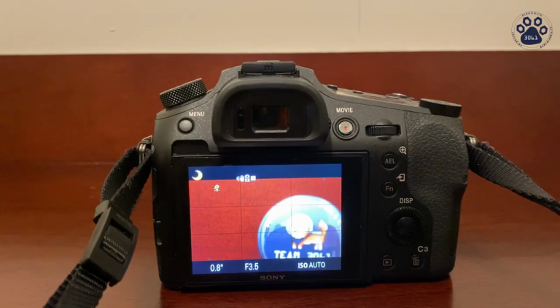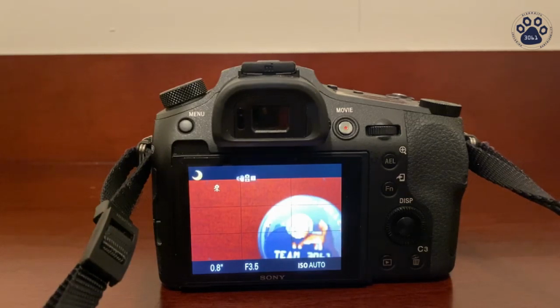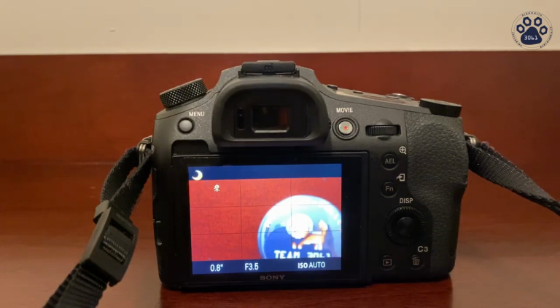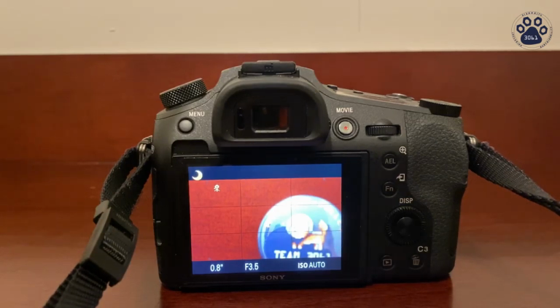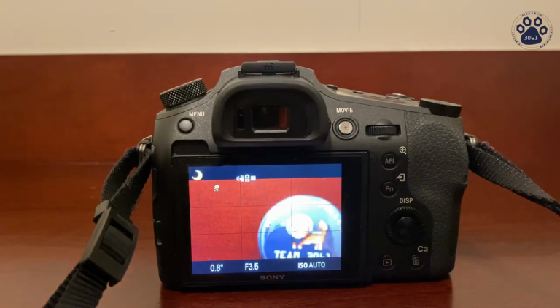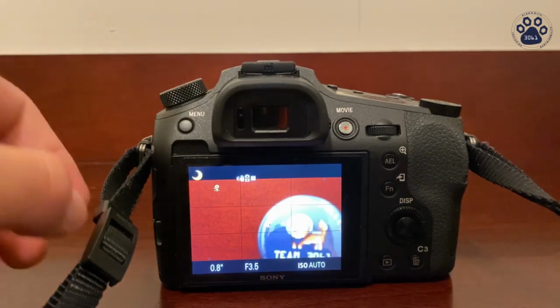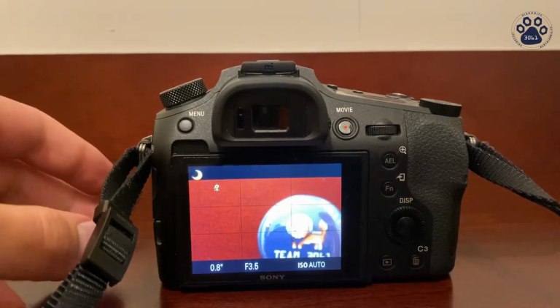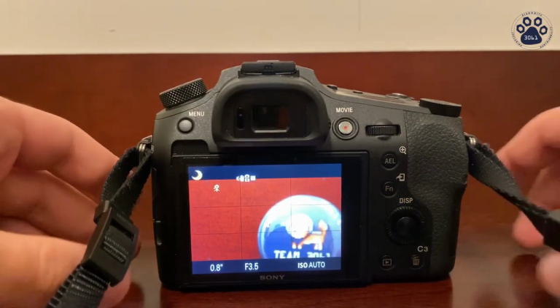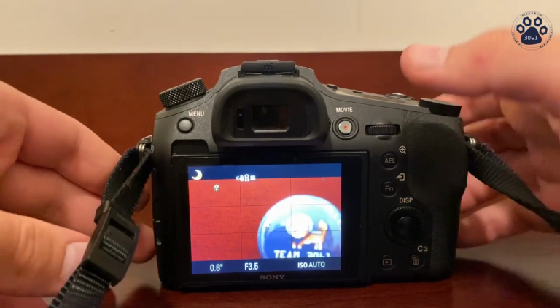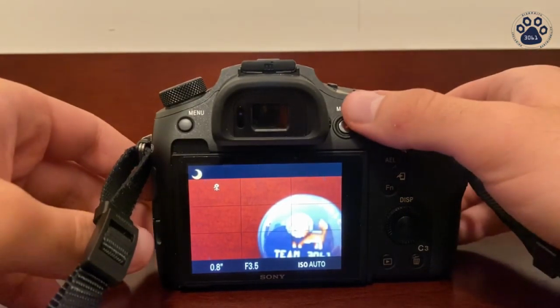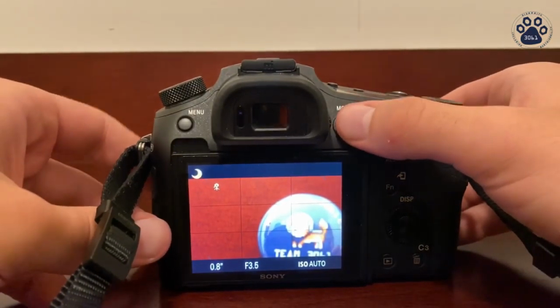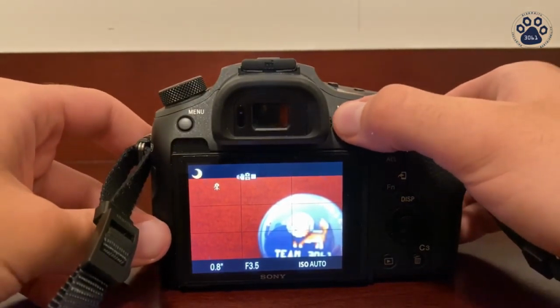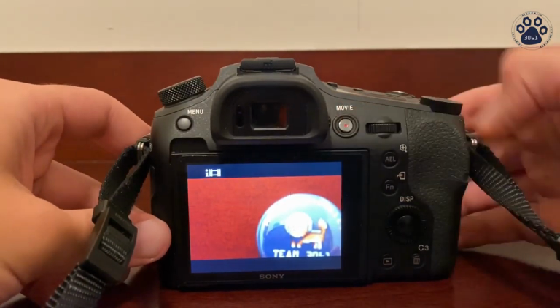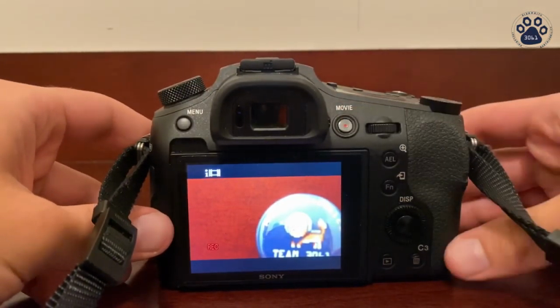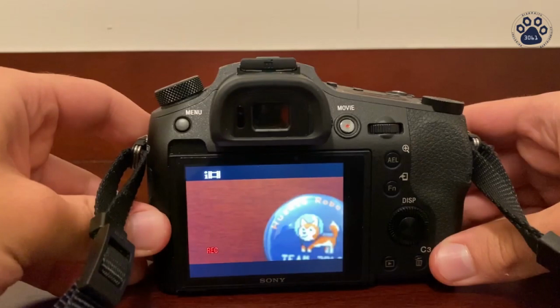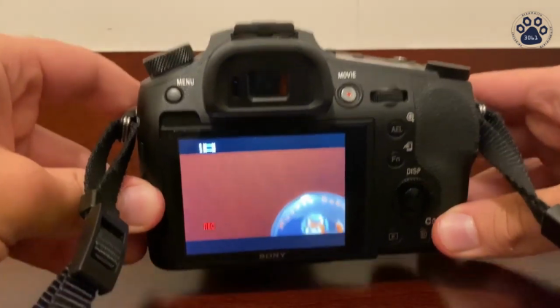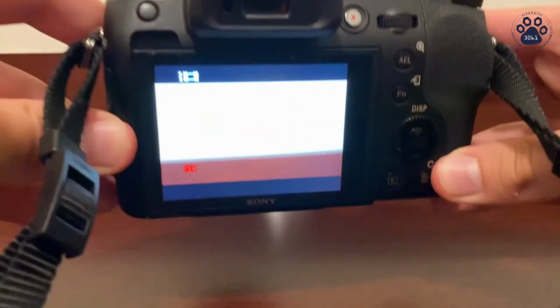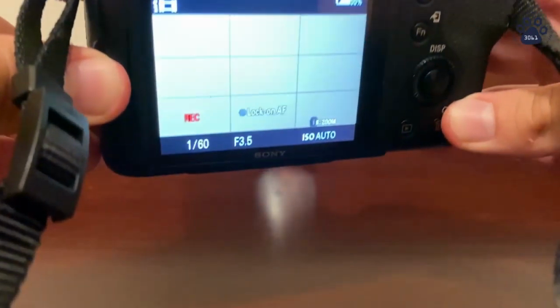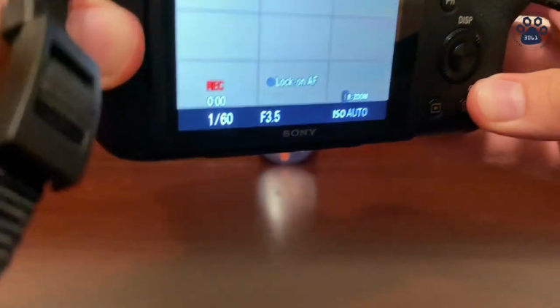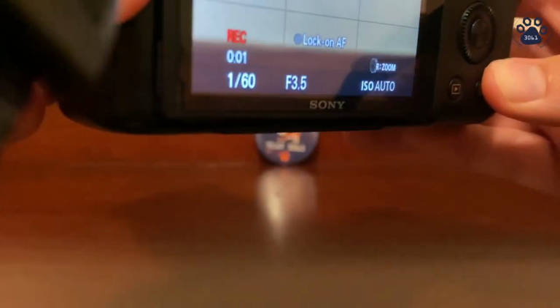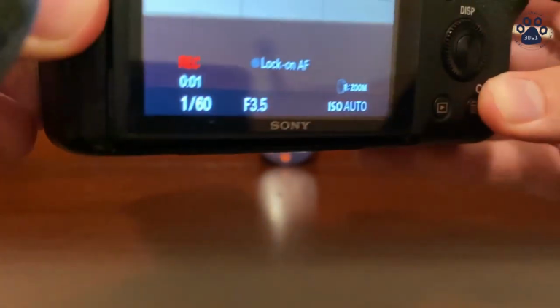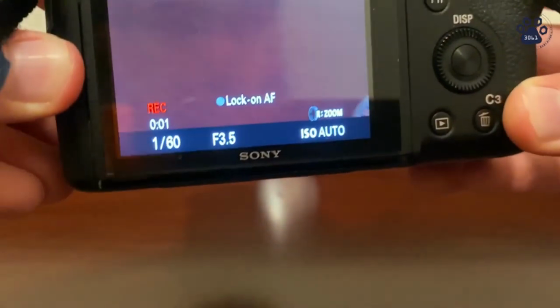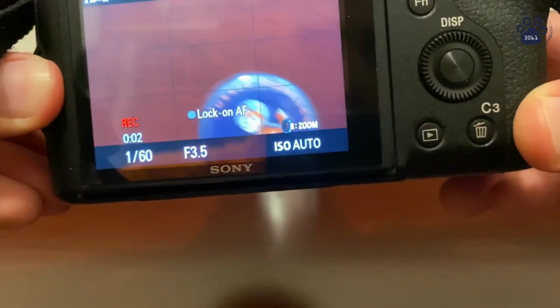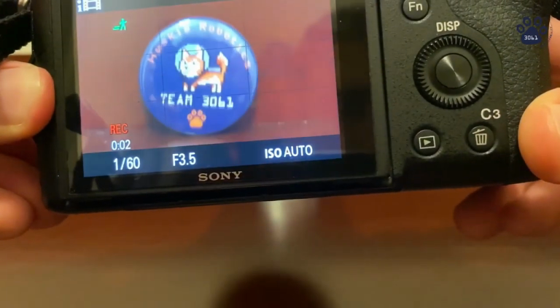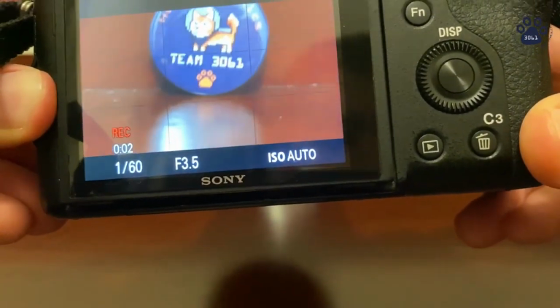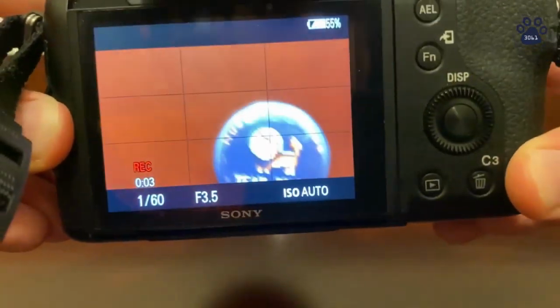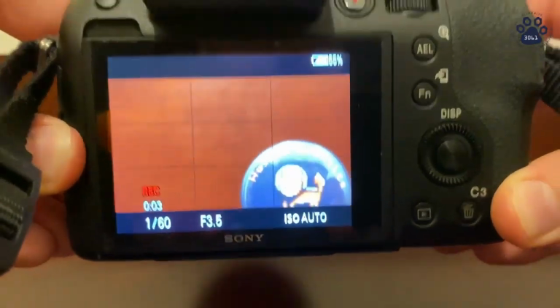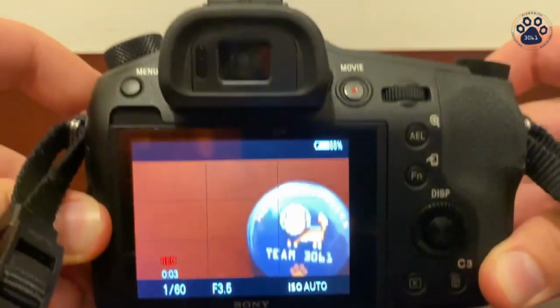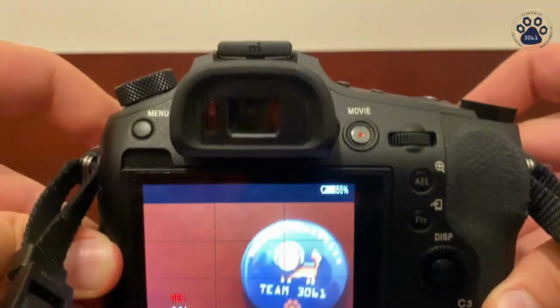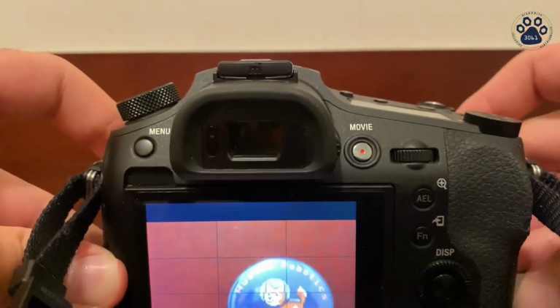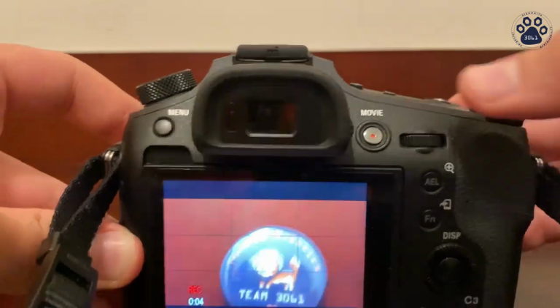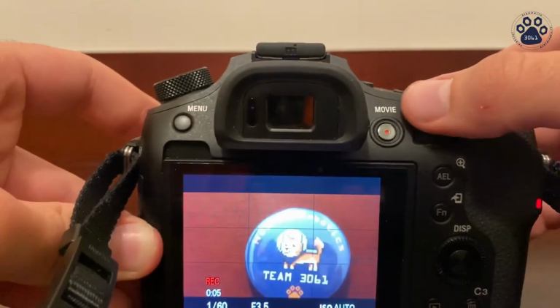Taking a video is also fairly simple. You just press this movie button up here, and press it again whenever you're done.